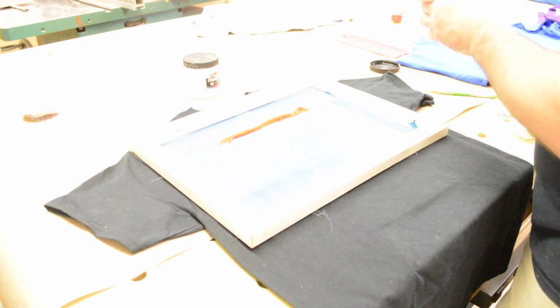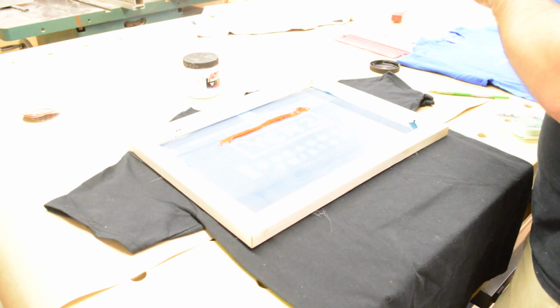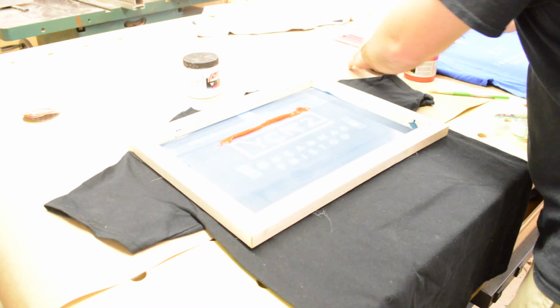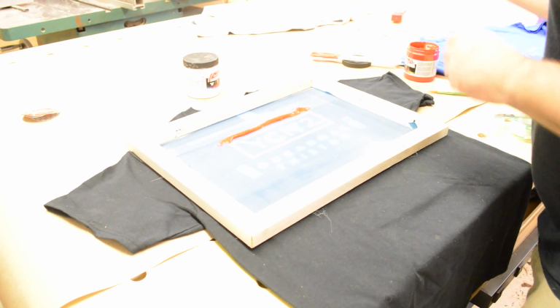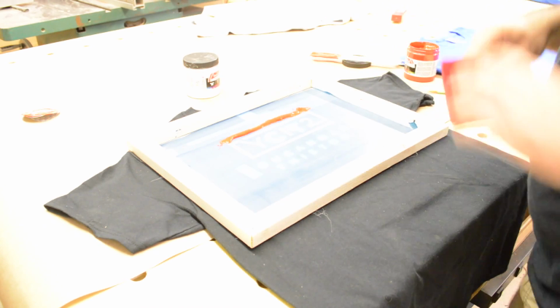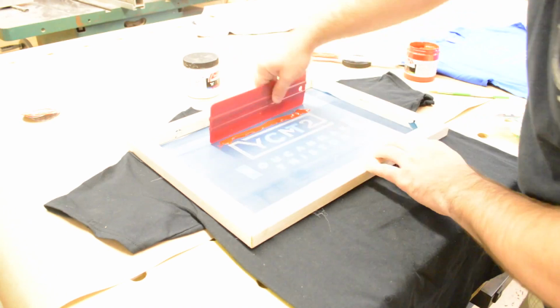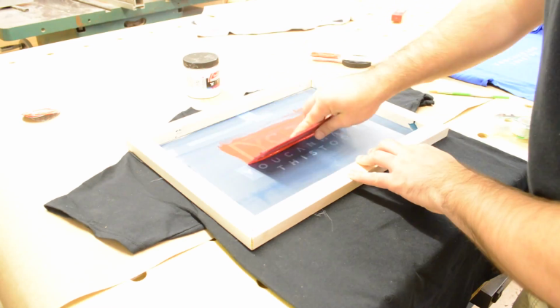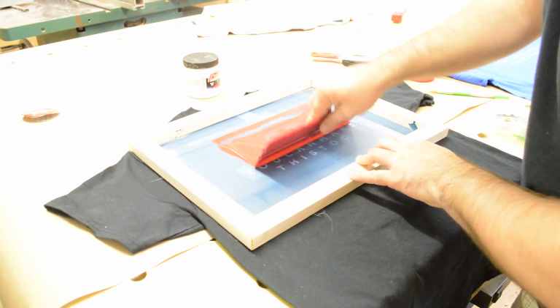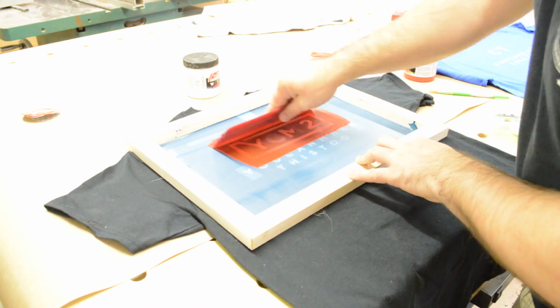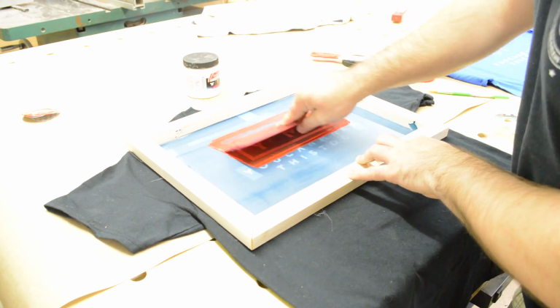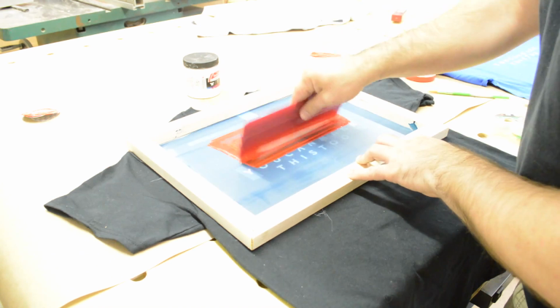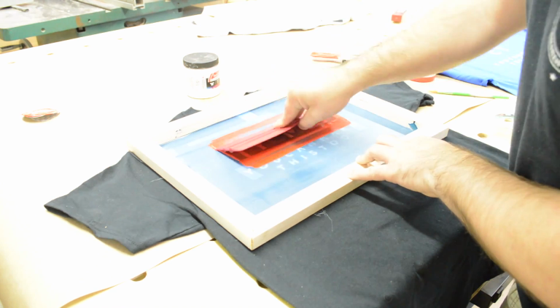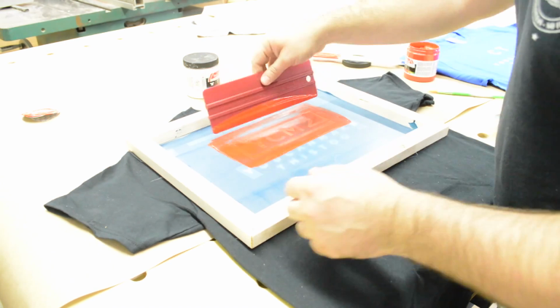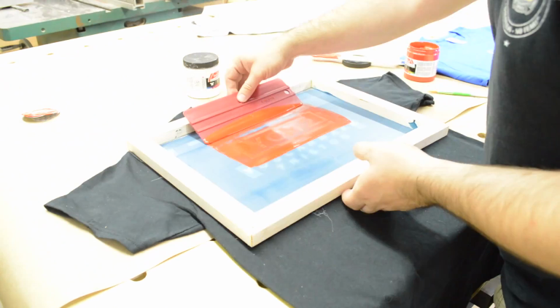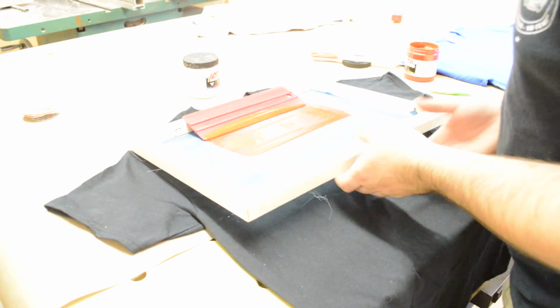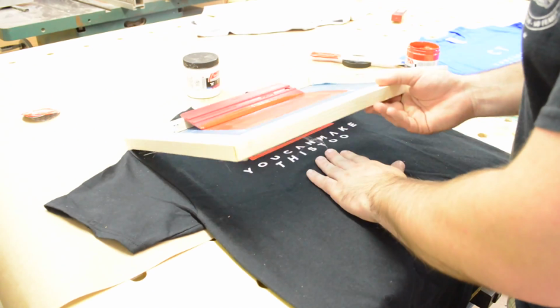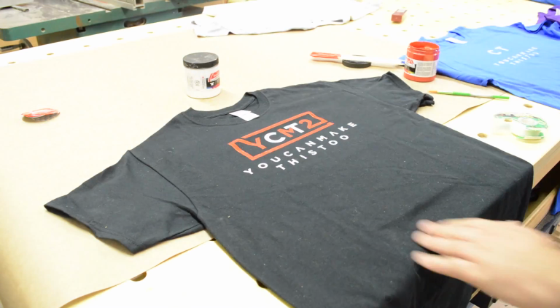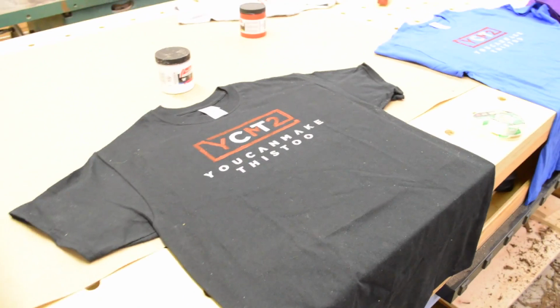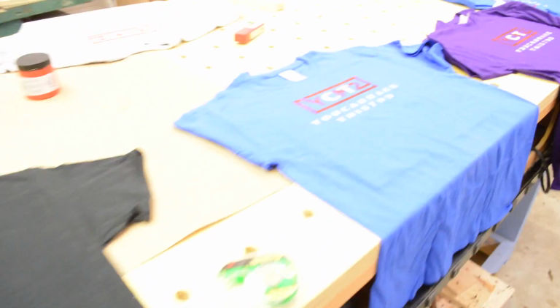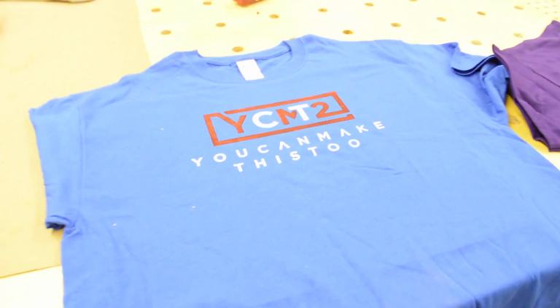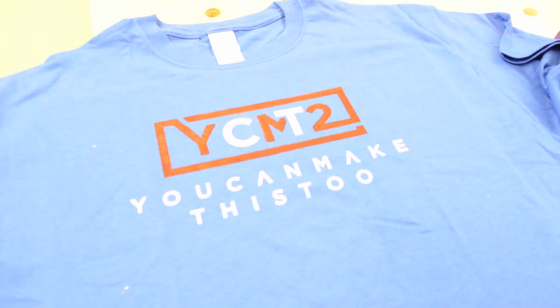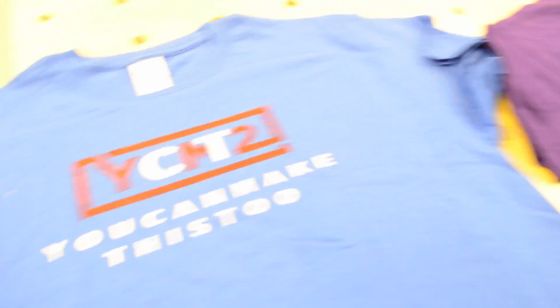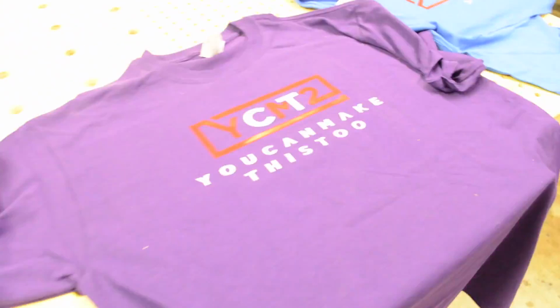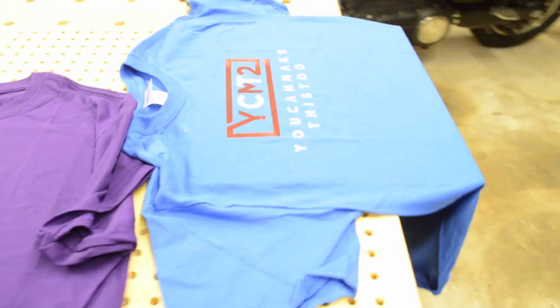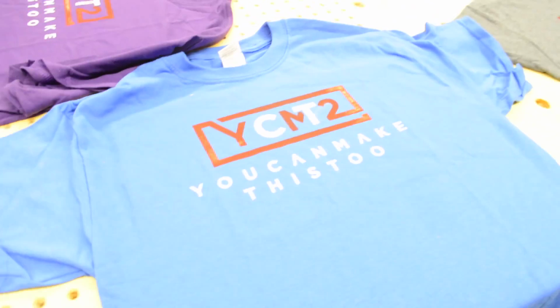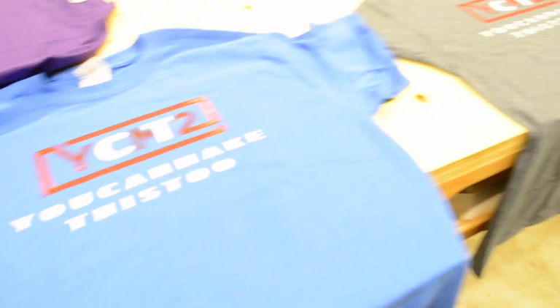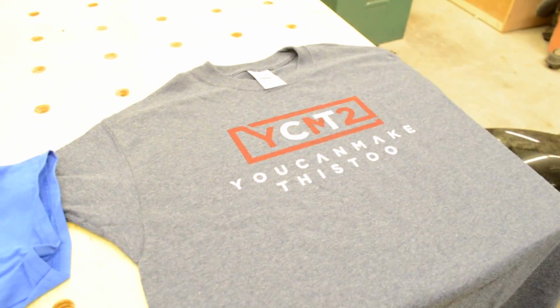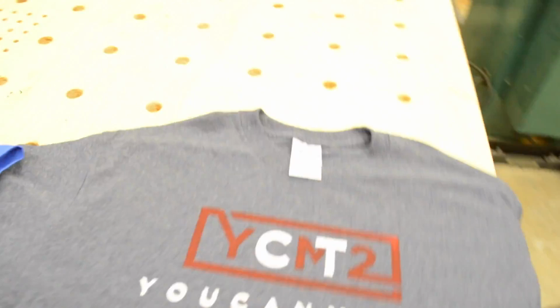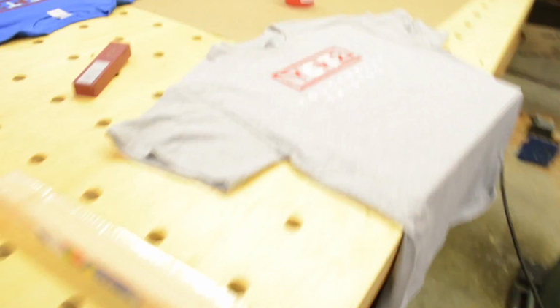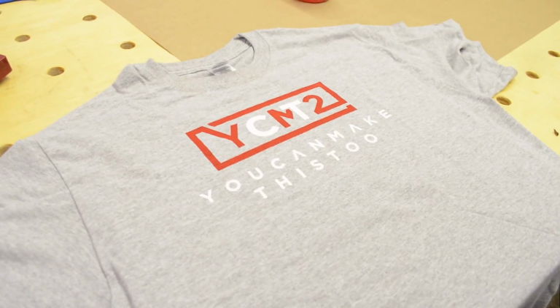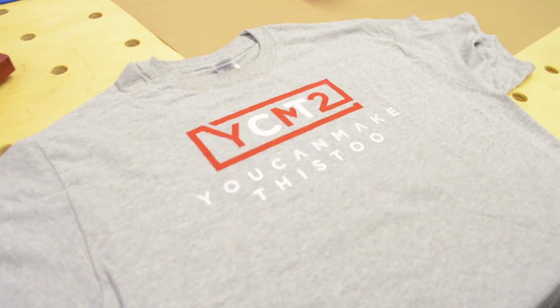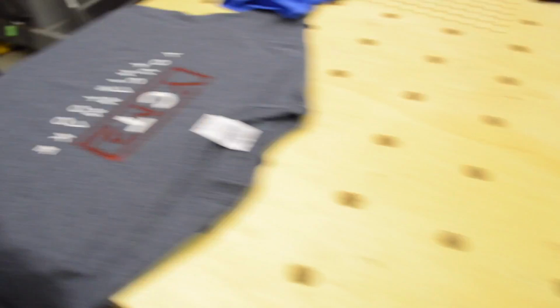It's a bit hard to tell in the video, but the red did not show up well on the dark or bright shirts. After some research I discovered that for bright inks to keep their vibrancy on dark or bright shirts you need a white ink base on the shirt first. That way the material can't absorb the colored ink and dull it.